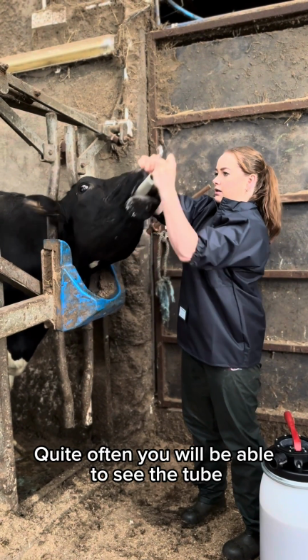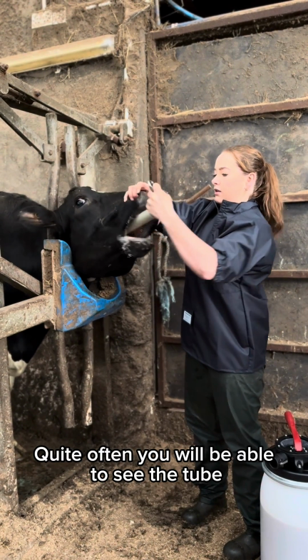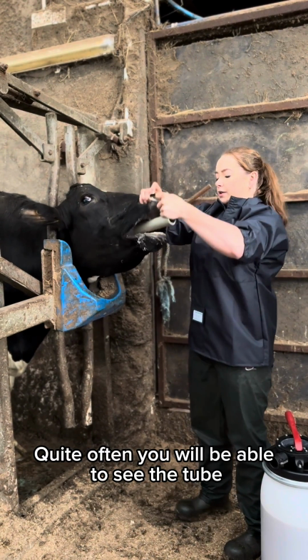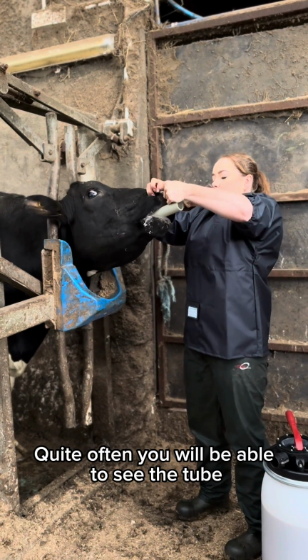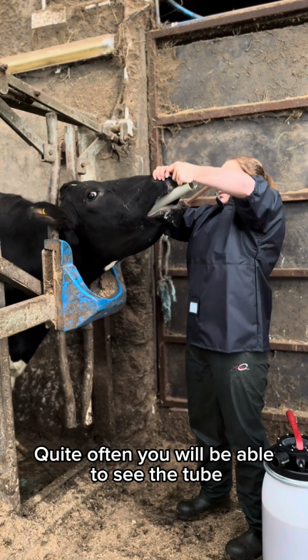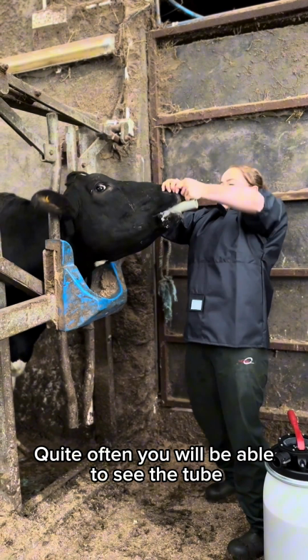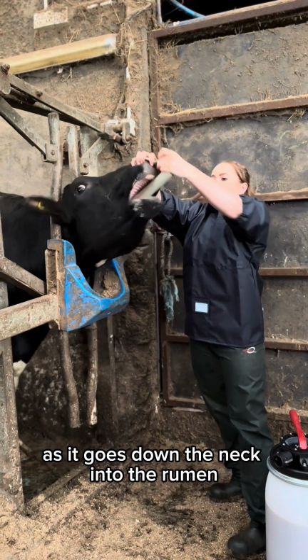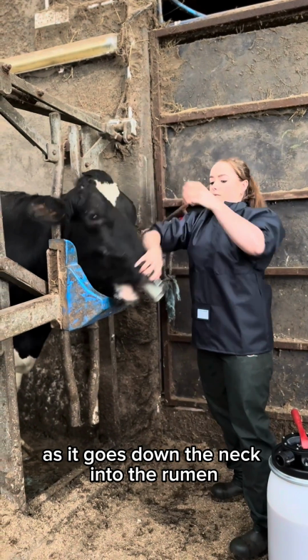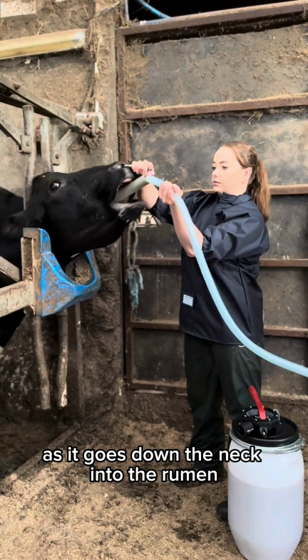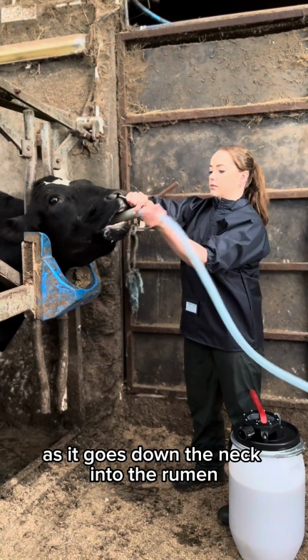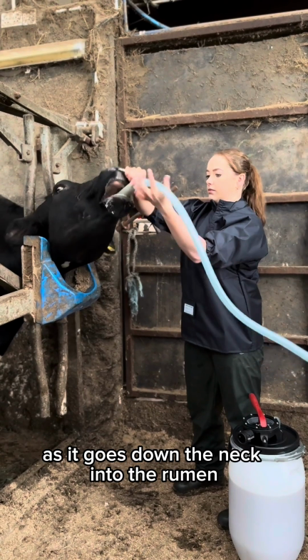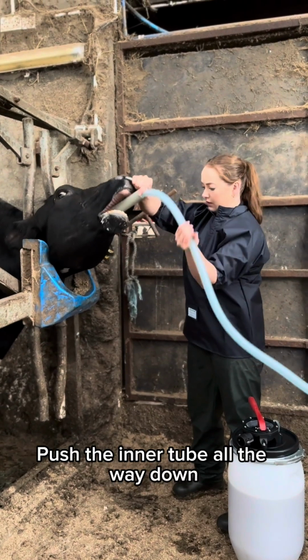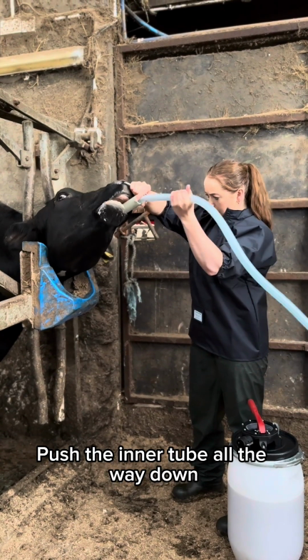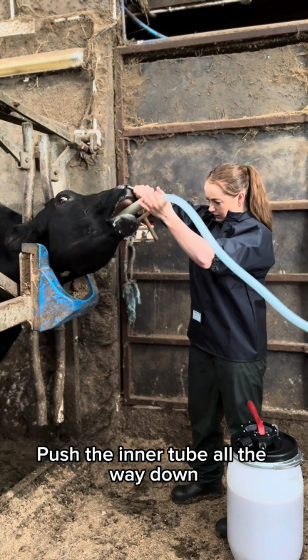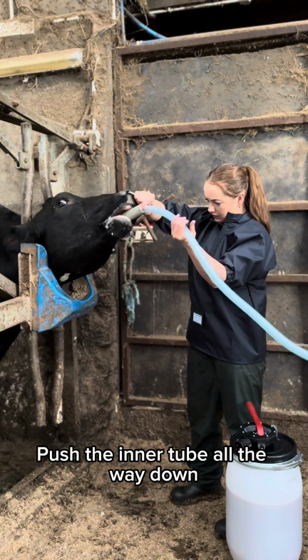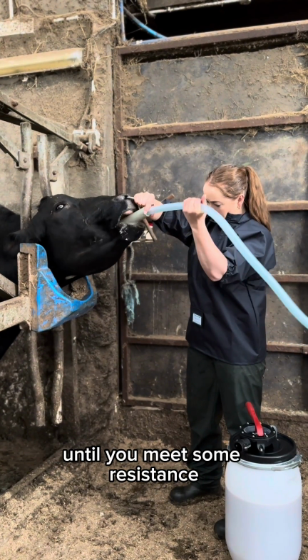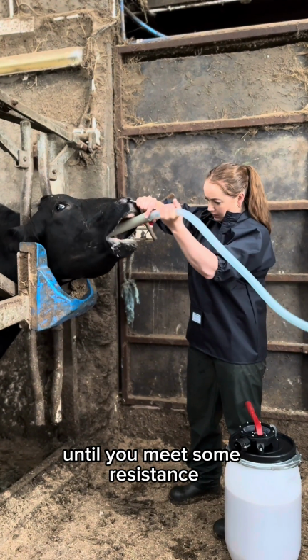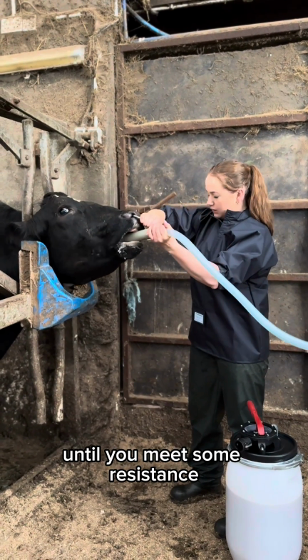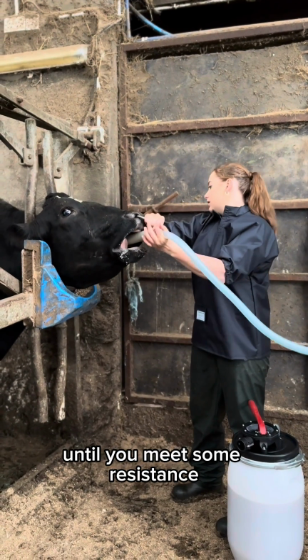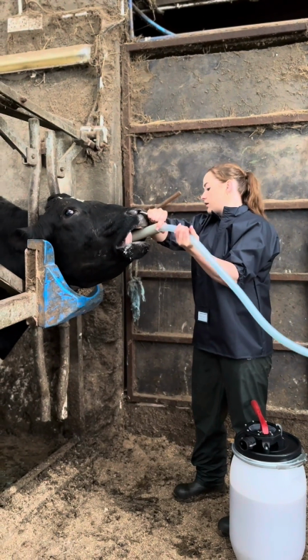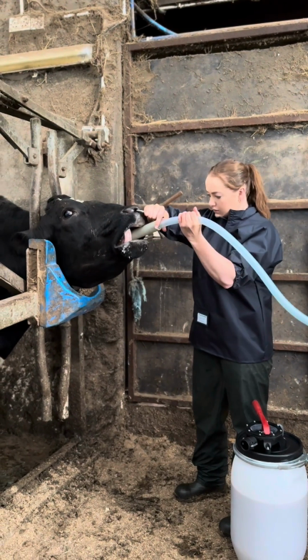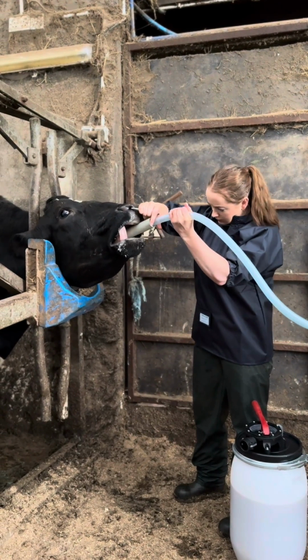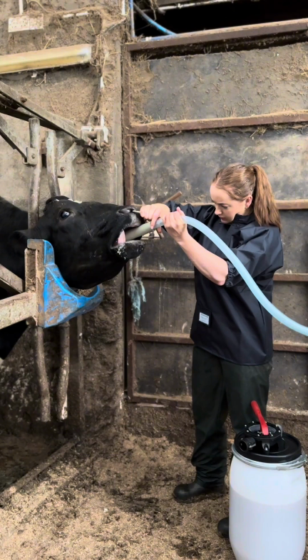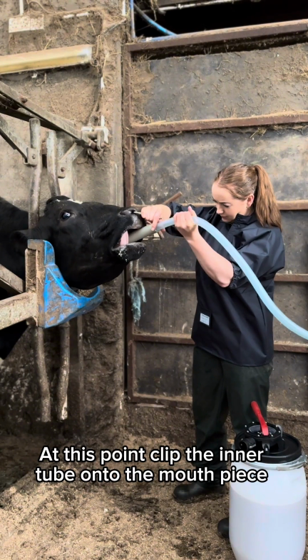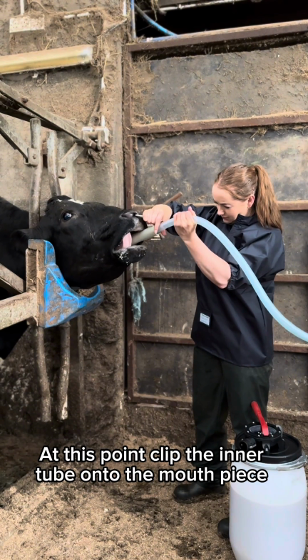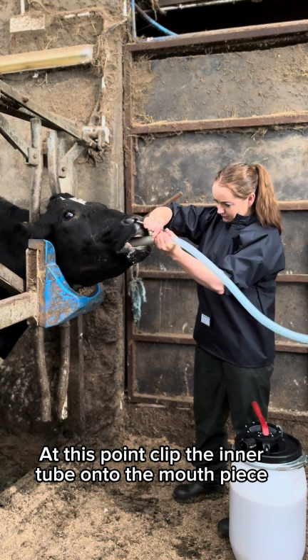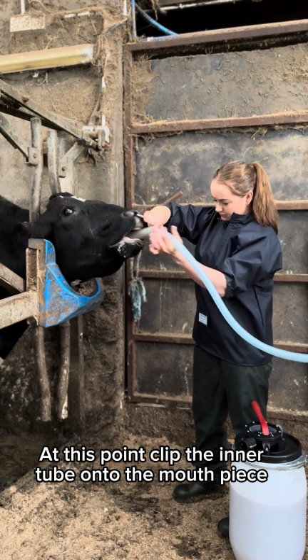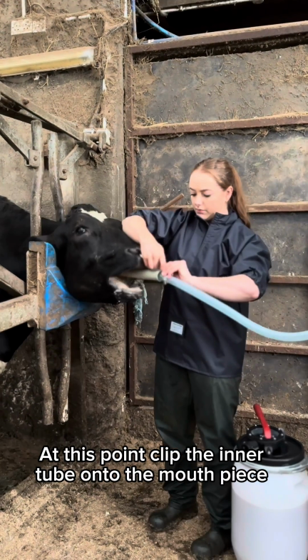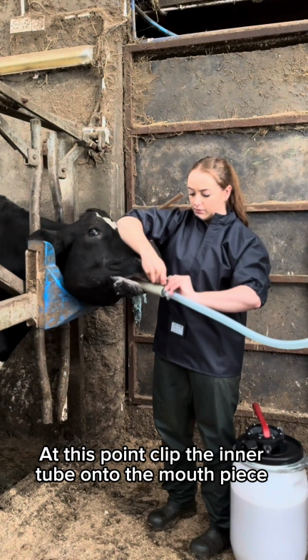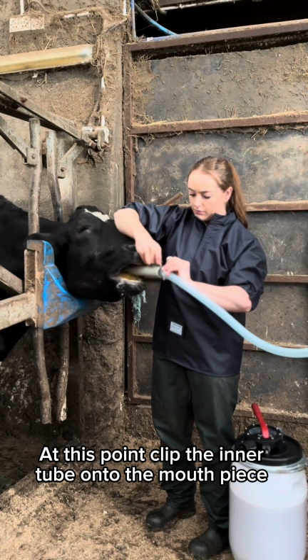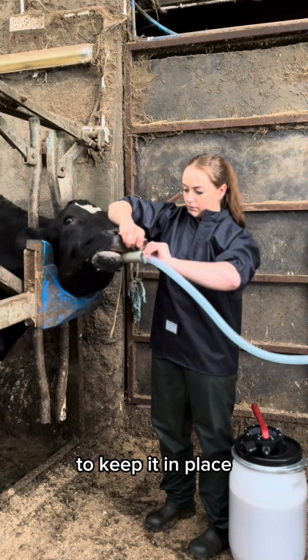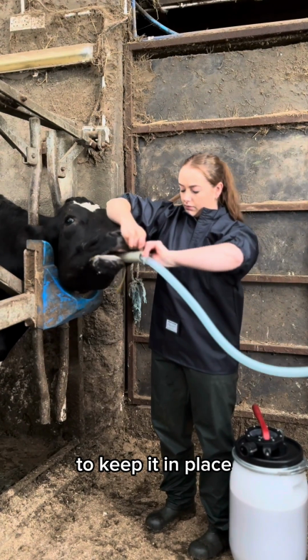Quite often you will be able to see the tube as it goes down the neck into the rumen. Push the inner tube all the way down until you meet some resistance. At this point, flip the inner tube onto the mouthpiece to keep it in place.